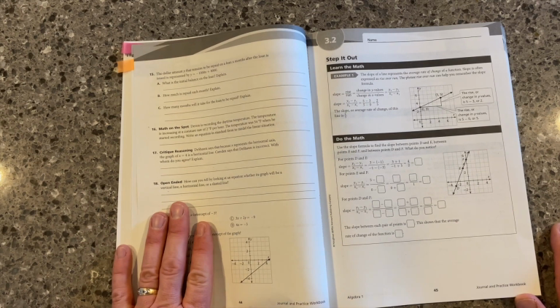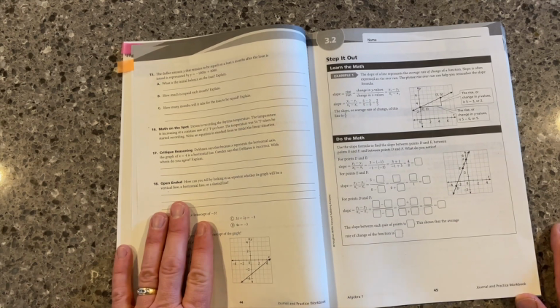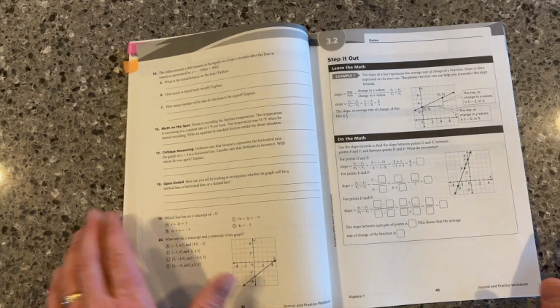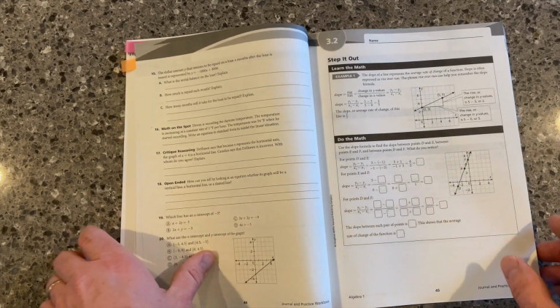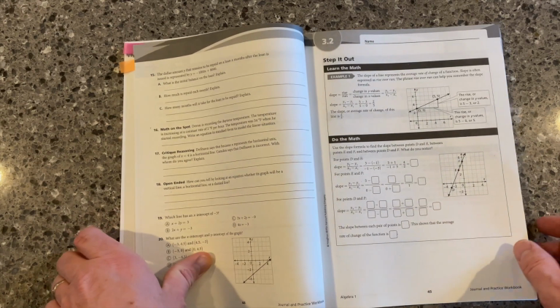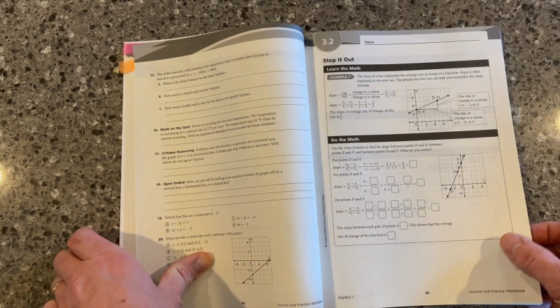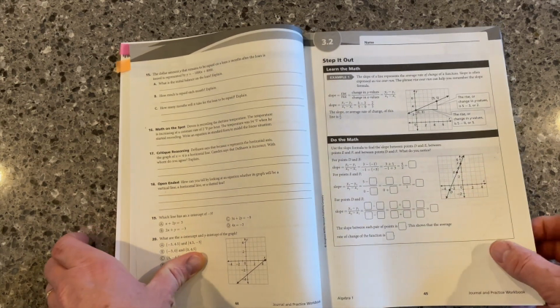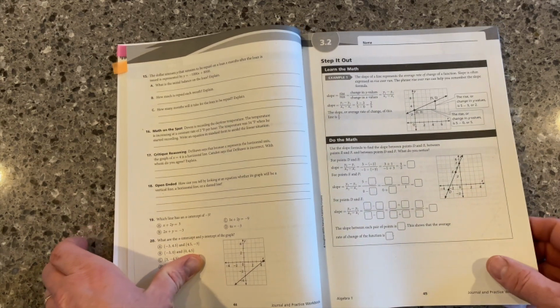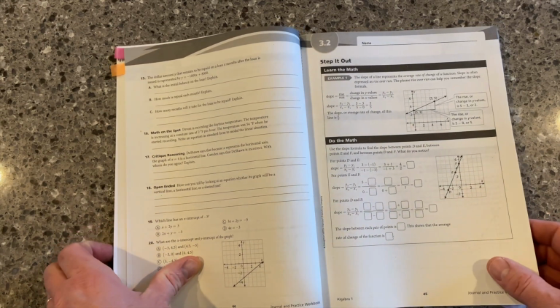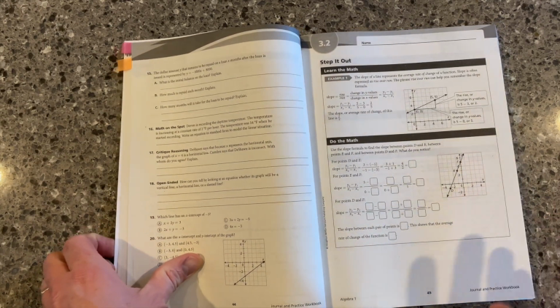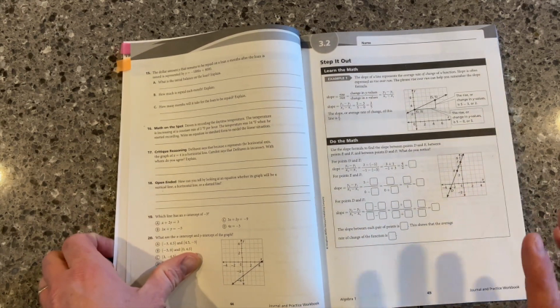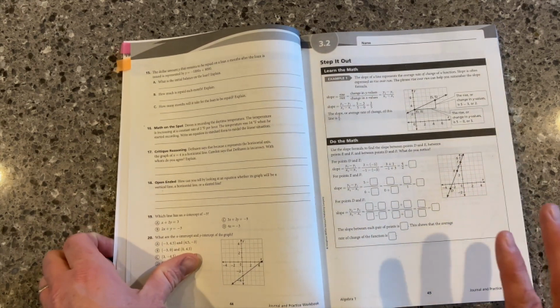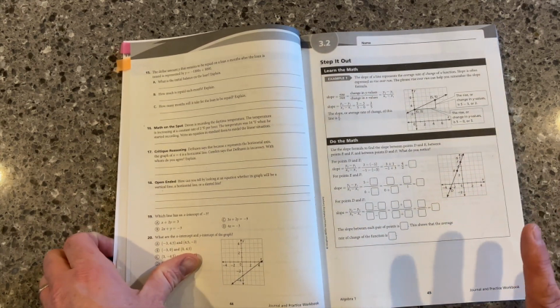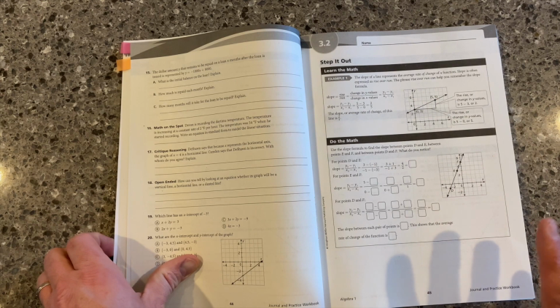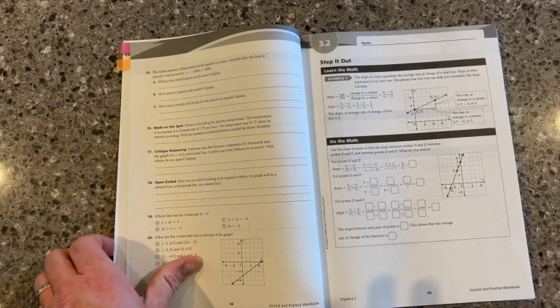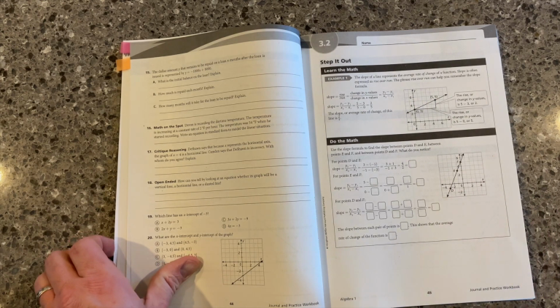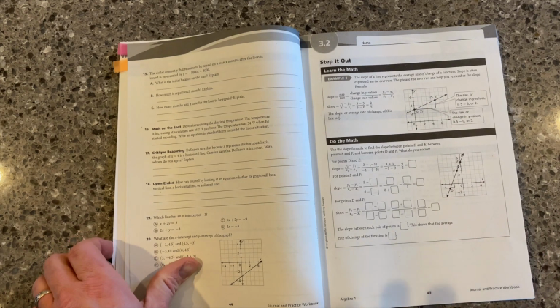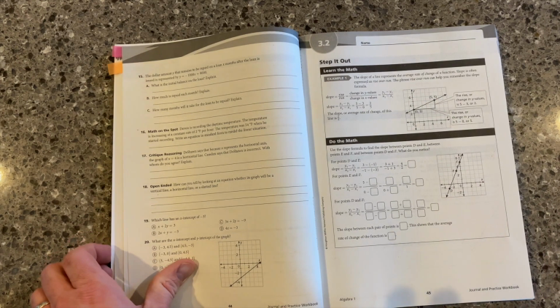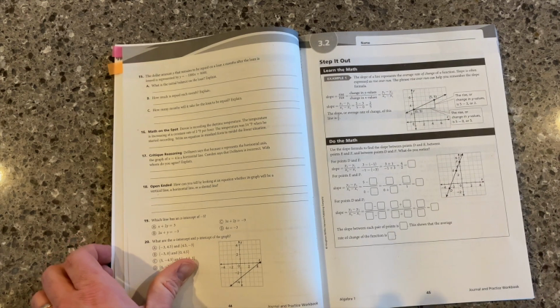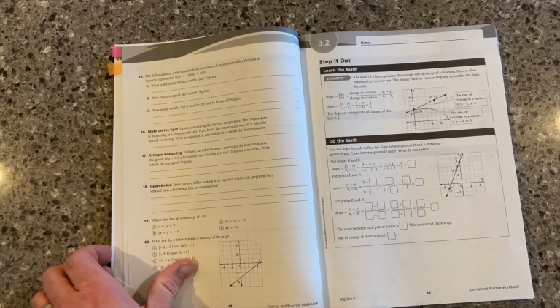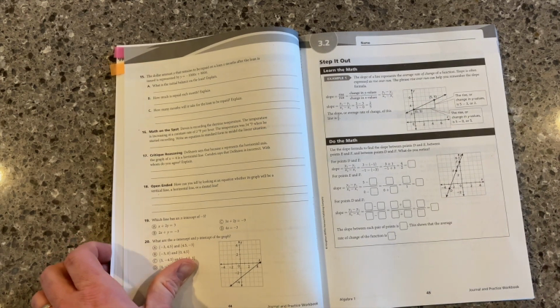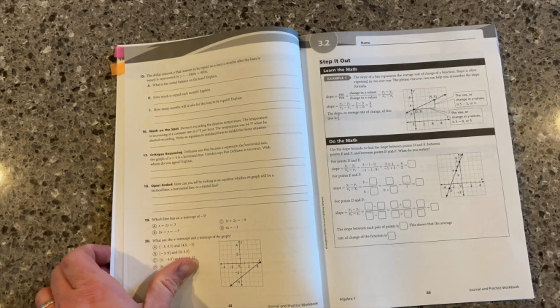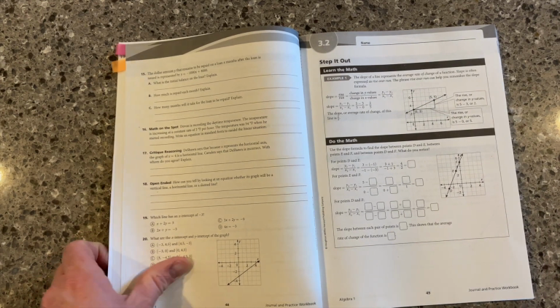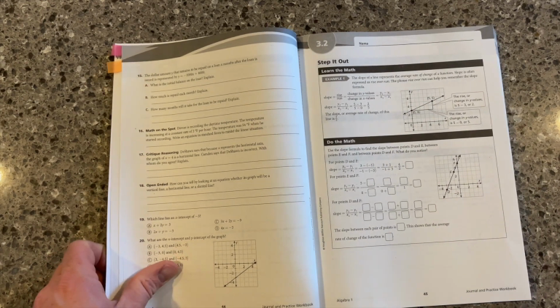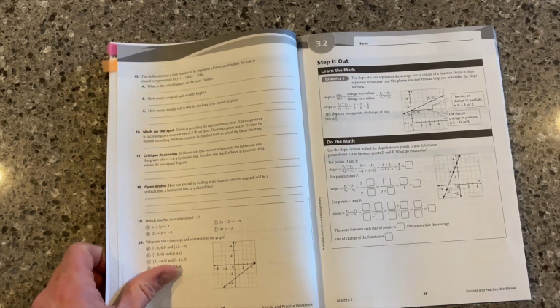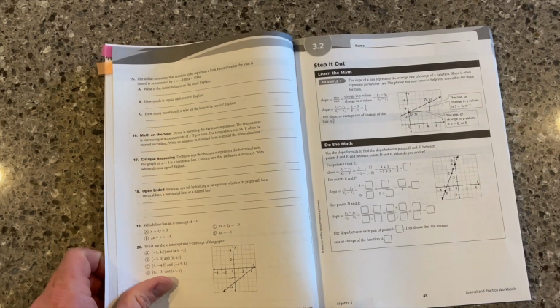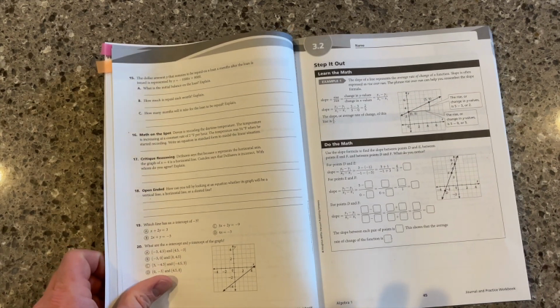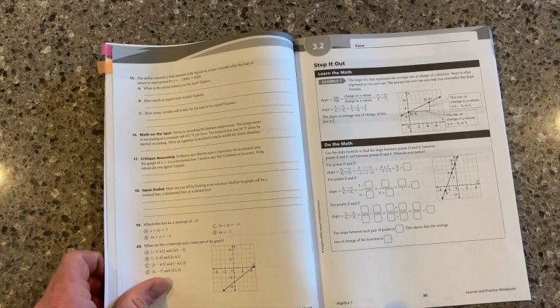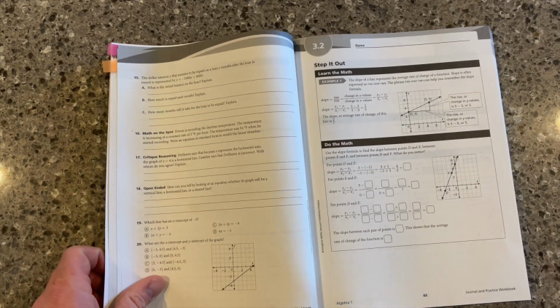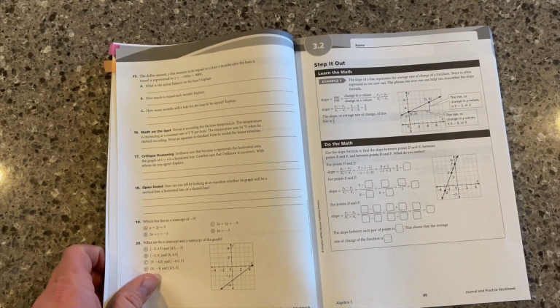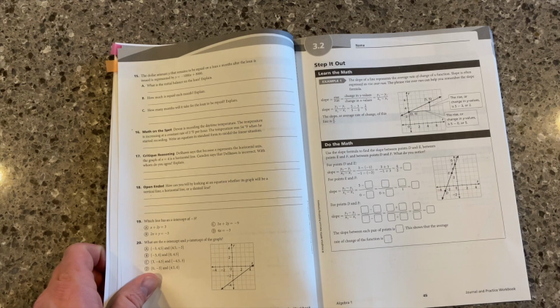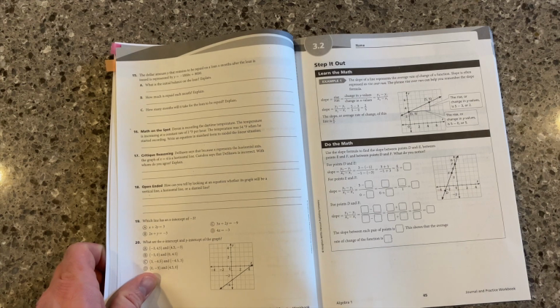So very short and sweet. Nice setup and structure for the students. They get that extra practice modeled for them, scaffolded, and then independent.